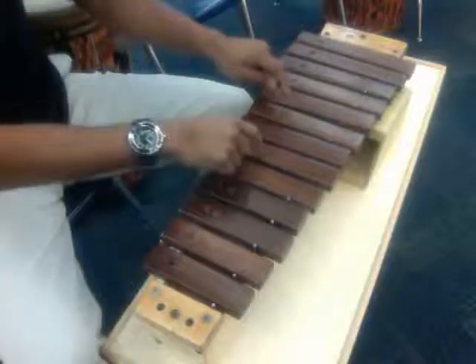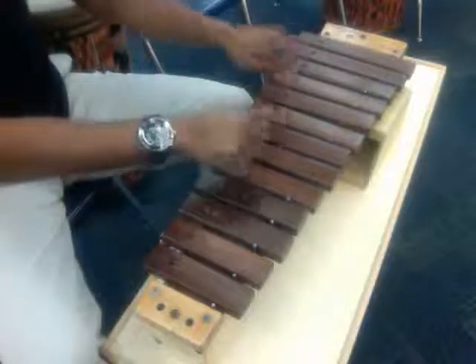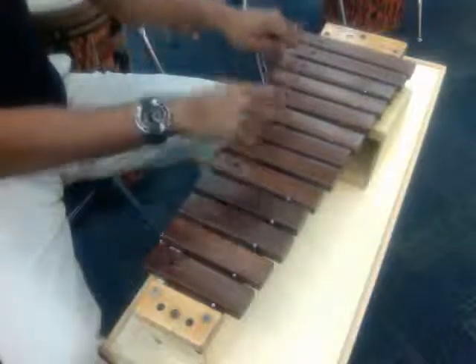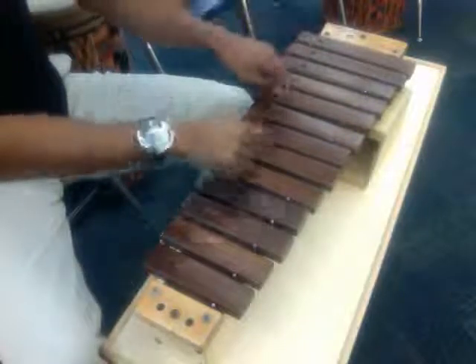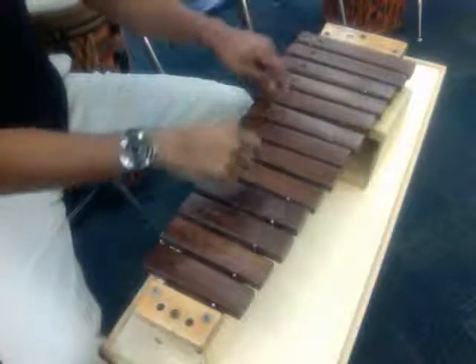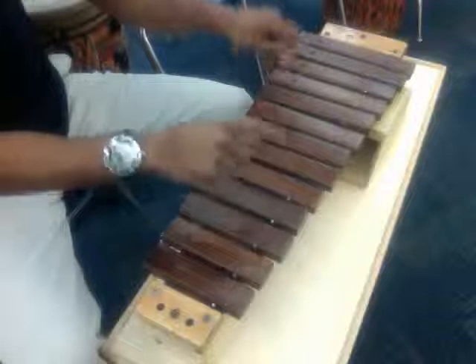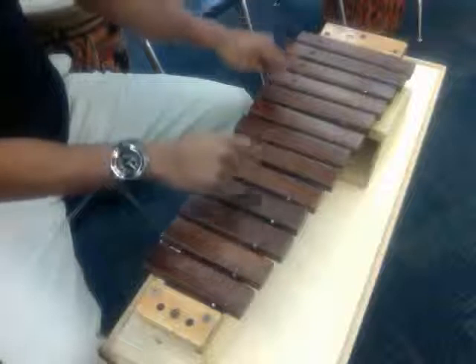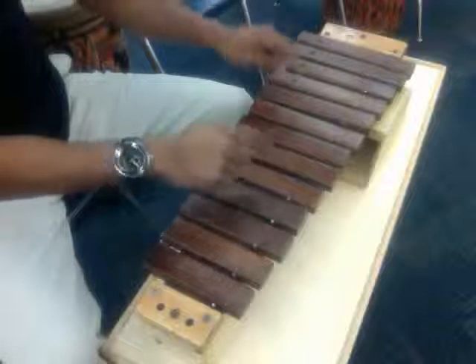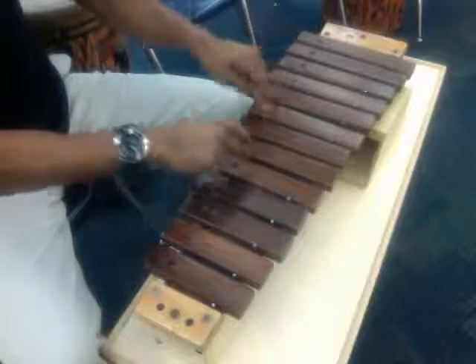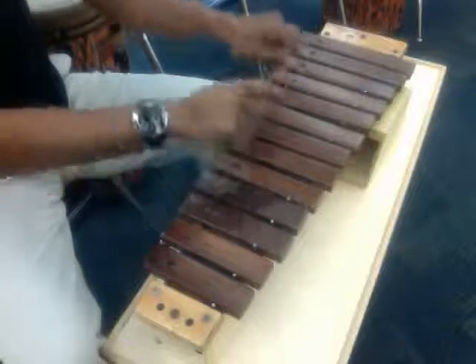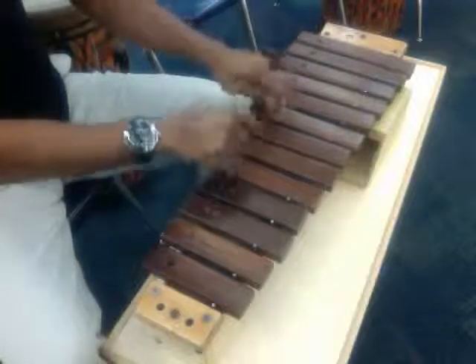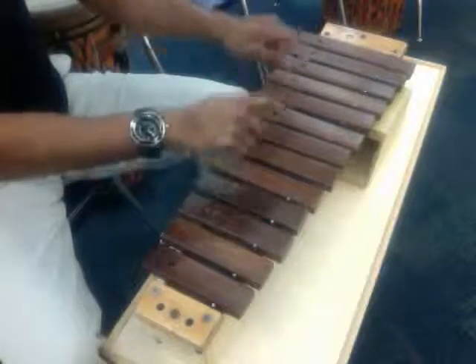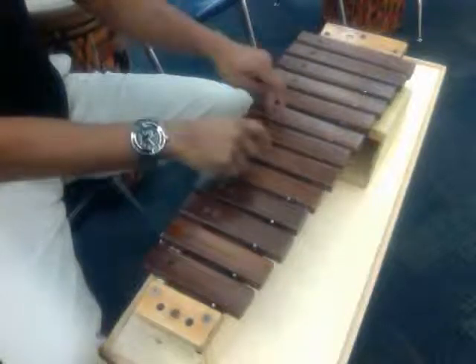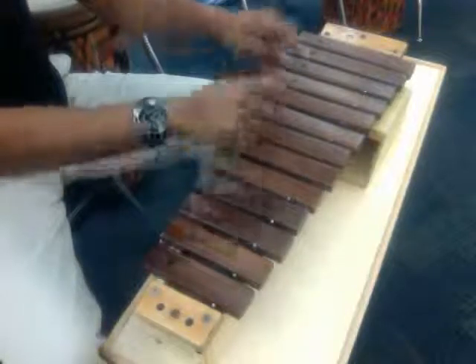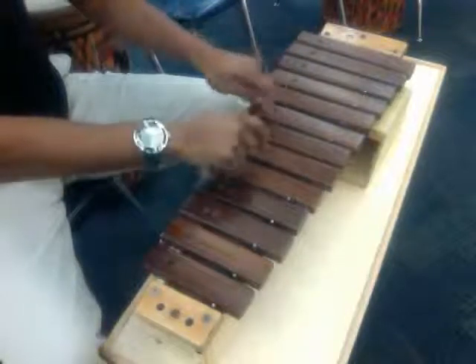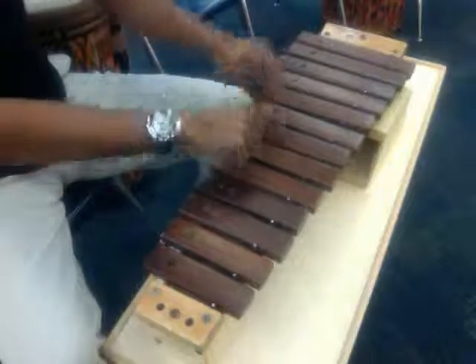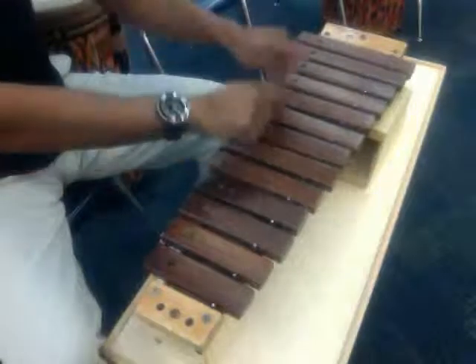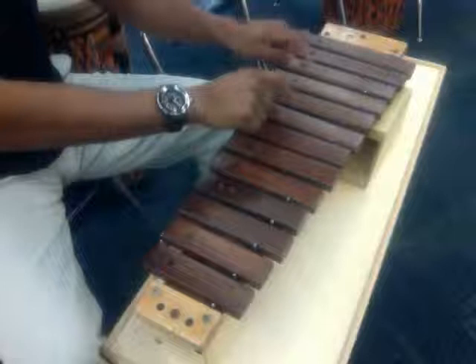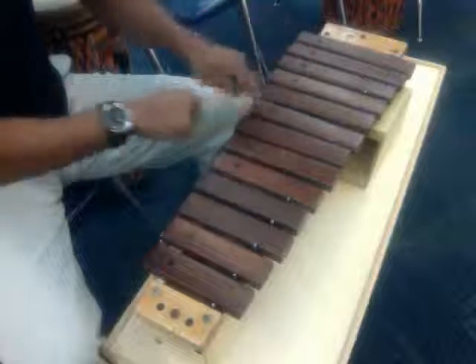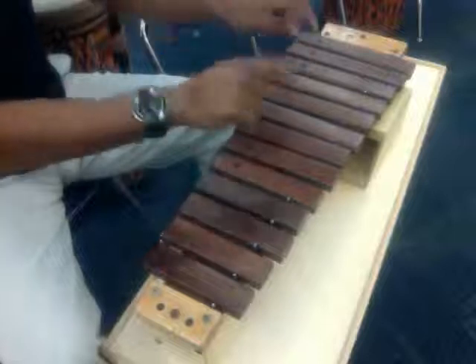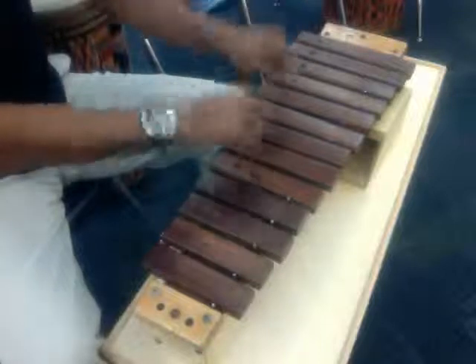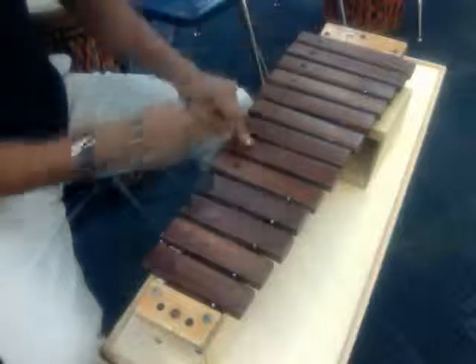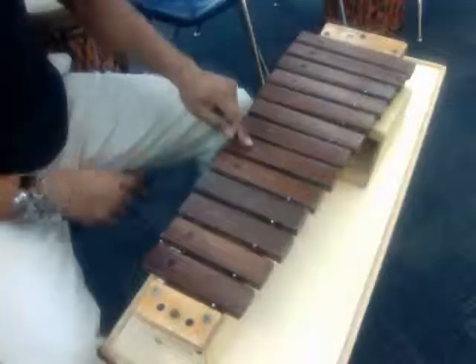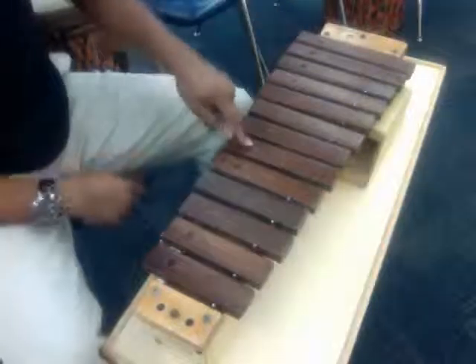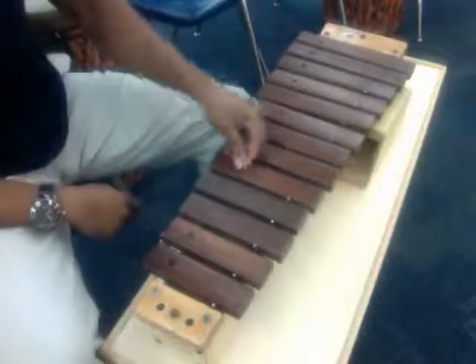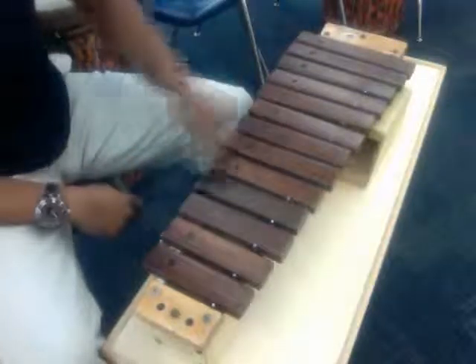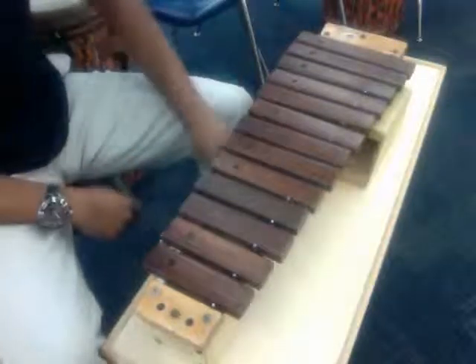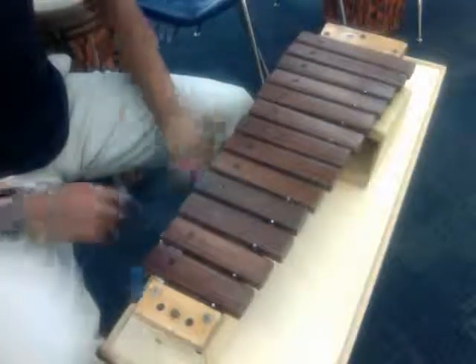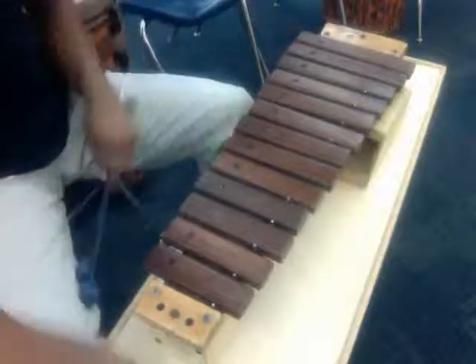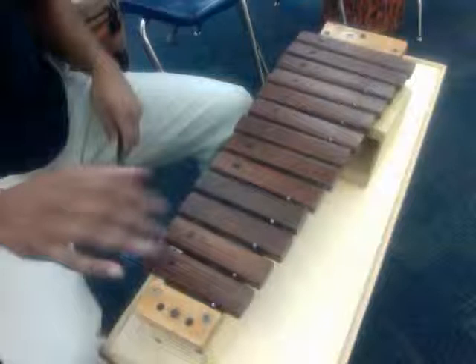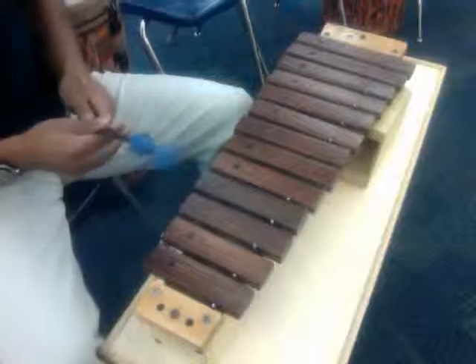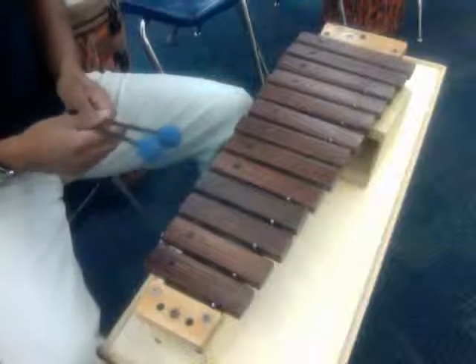One more time: switch to D, A and C, G and B, G and C, and stop. Good. Nice and slow, with your mallets.